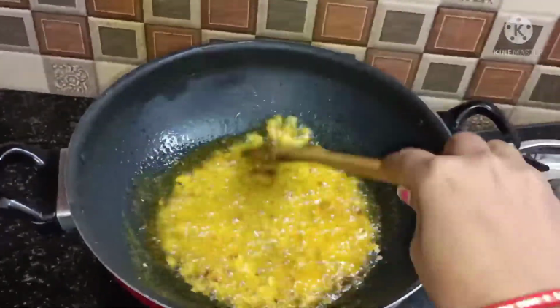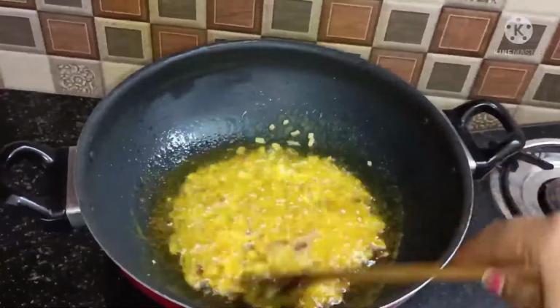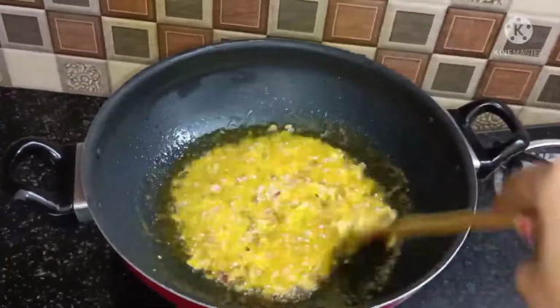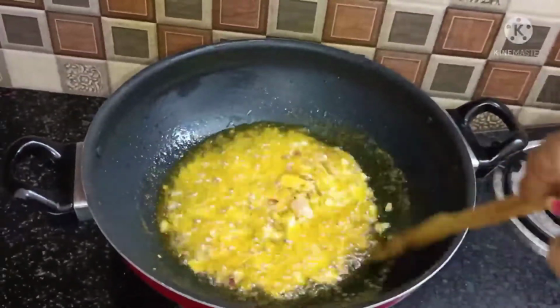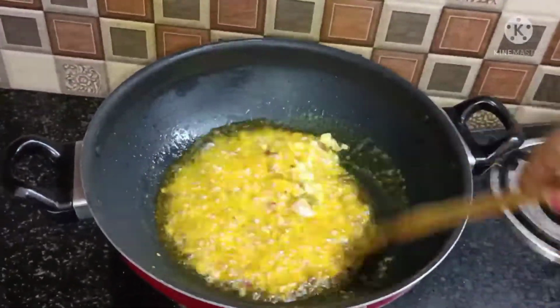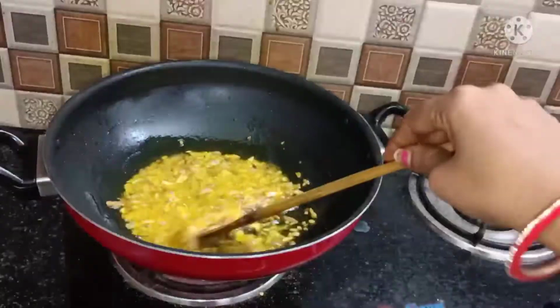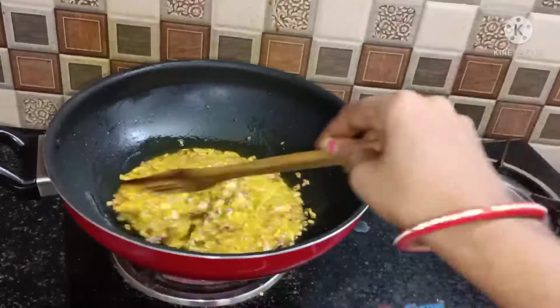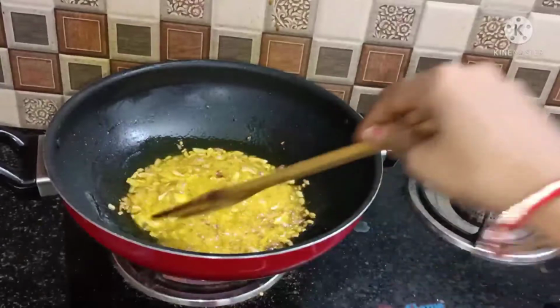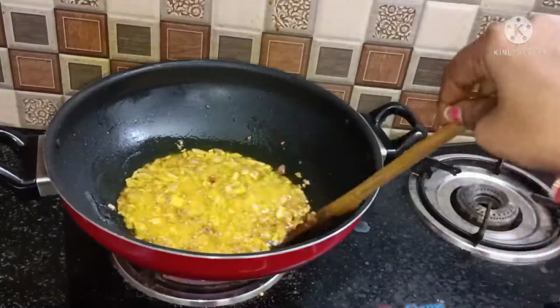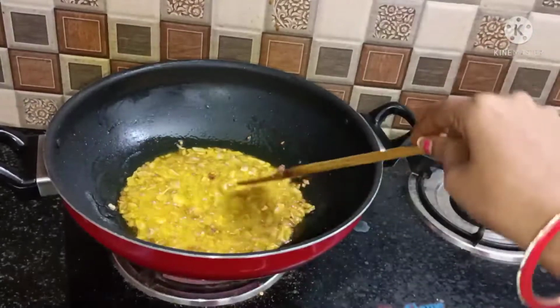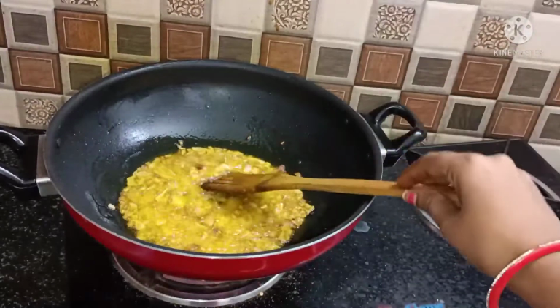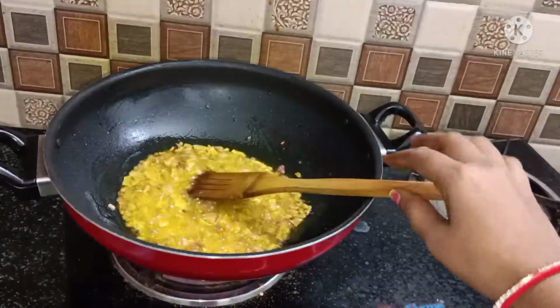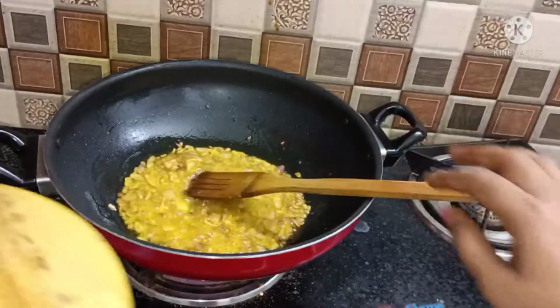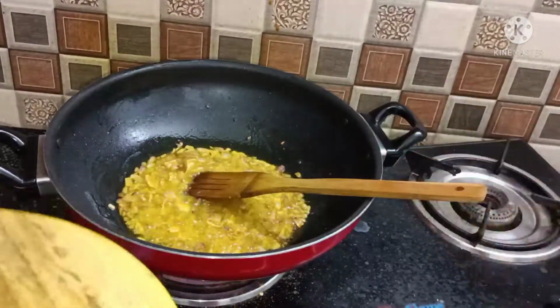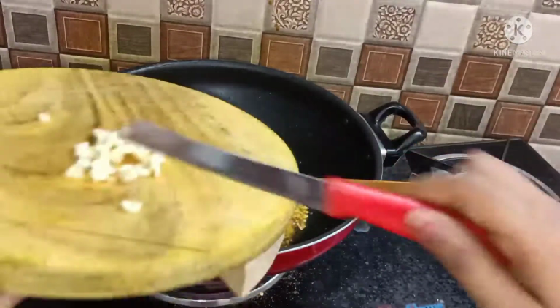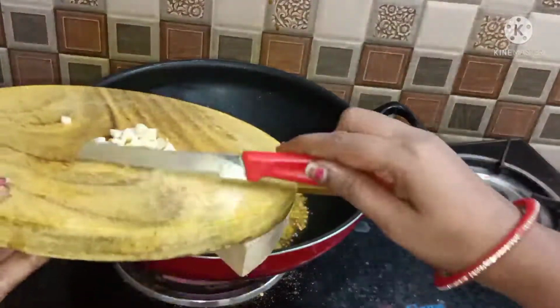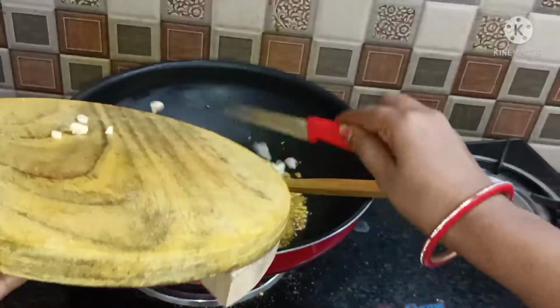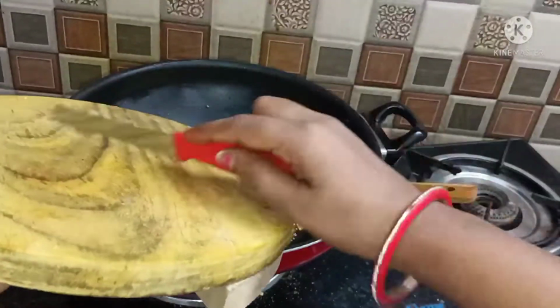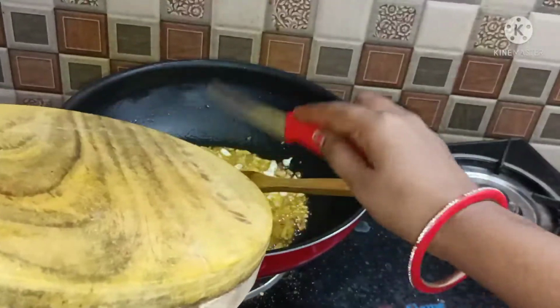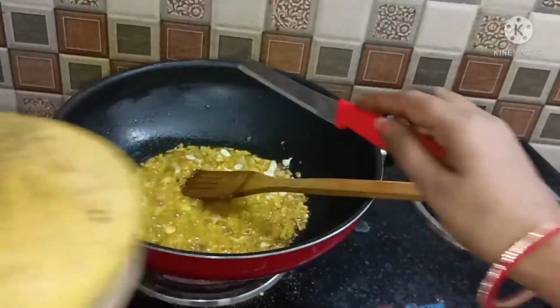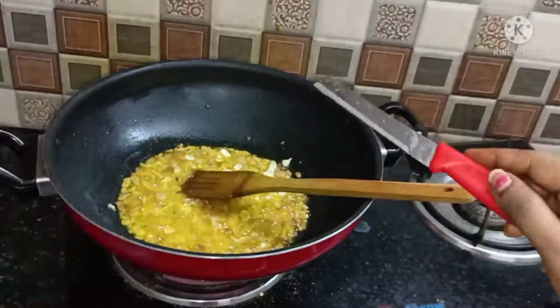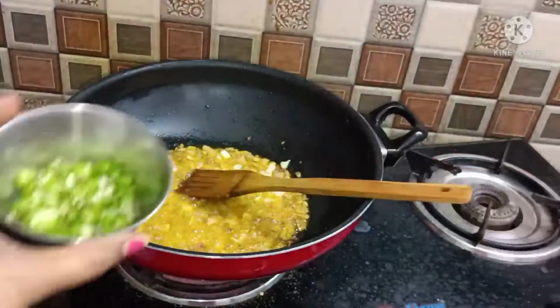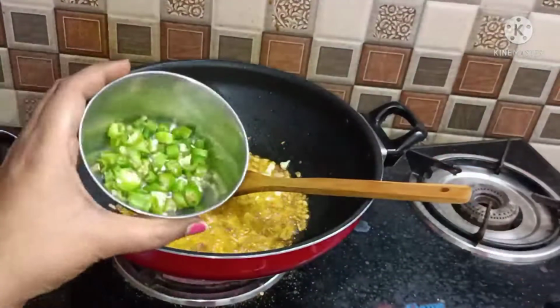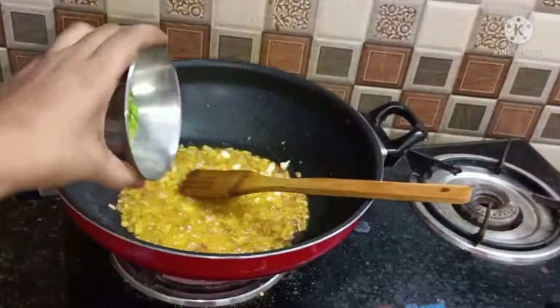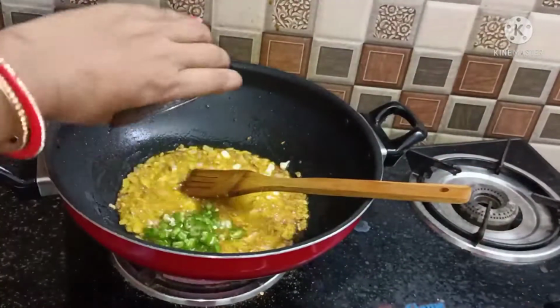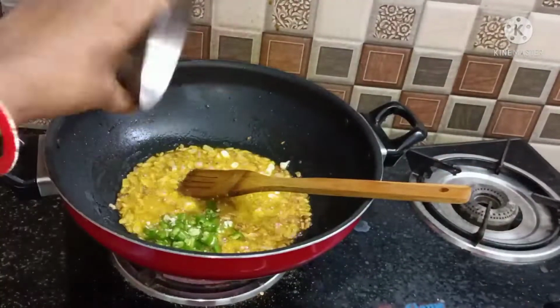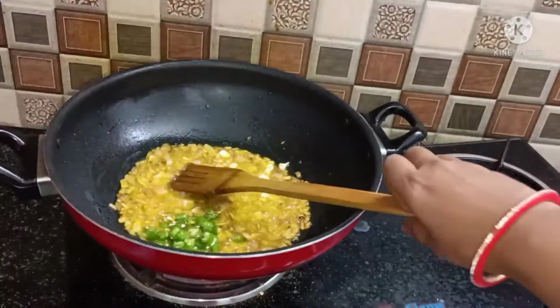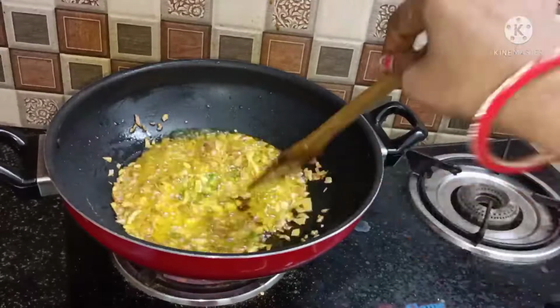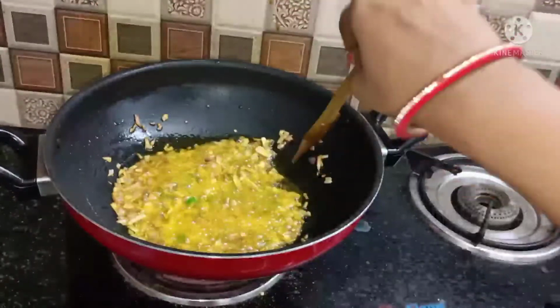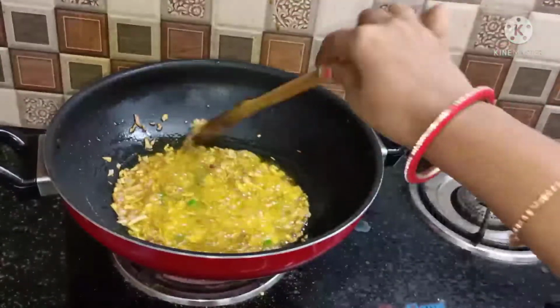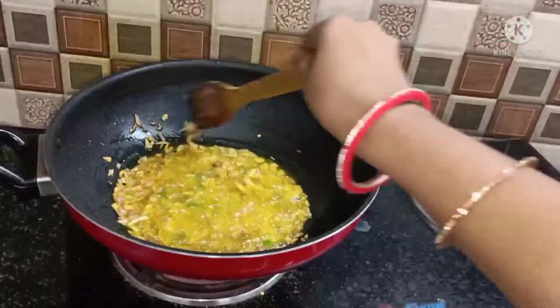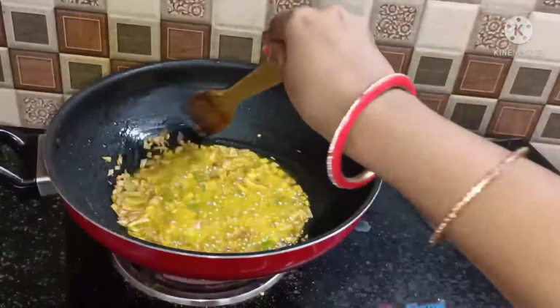When the whole spices turn golden, that's how the color comes out nice. Now we continue.